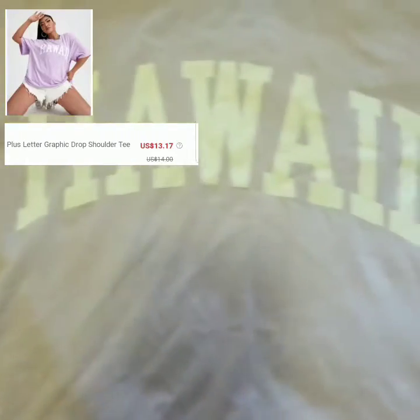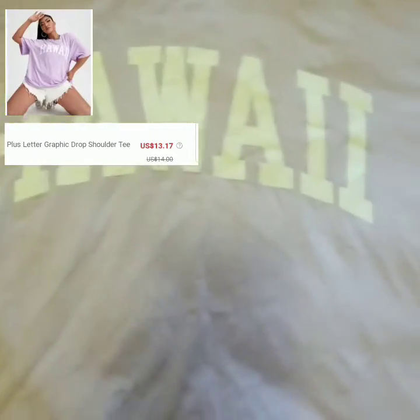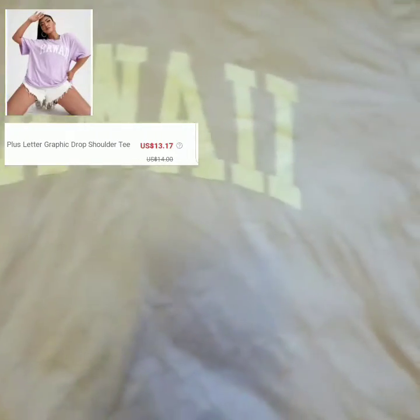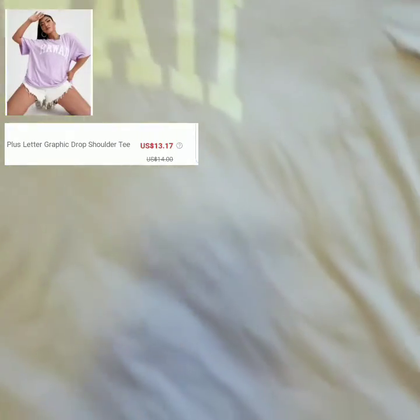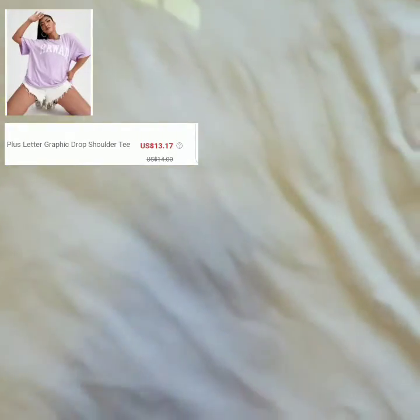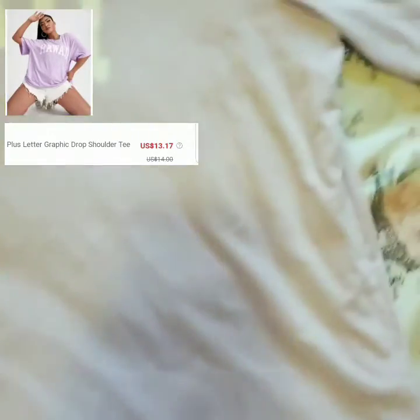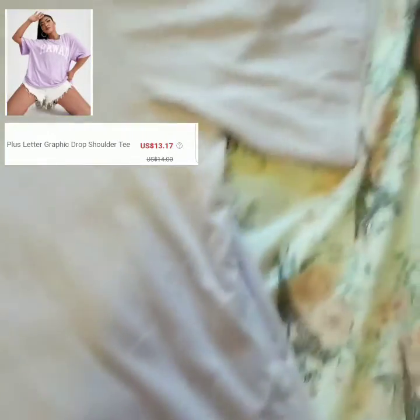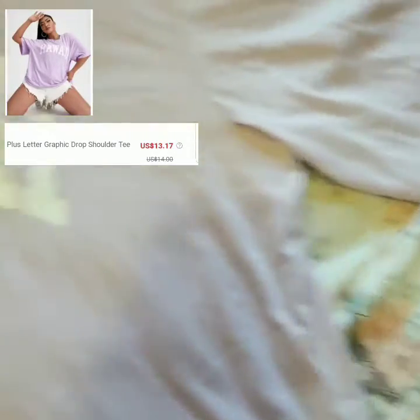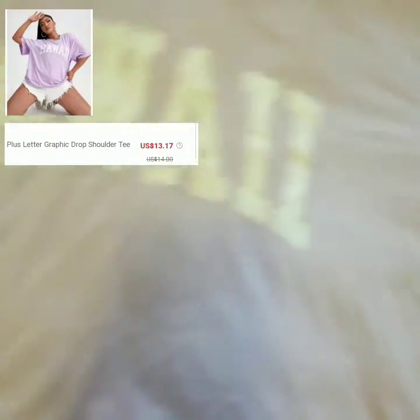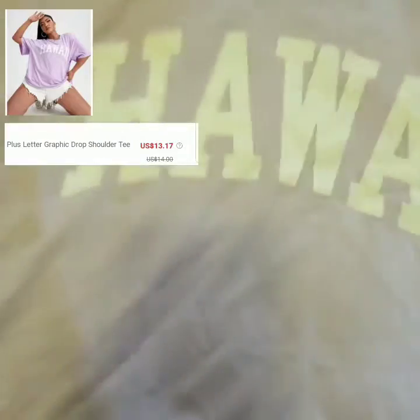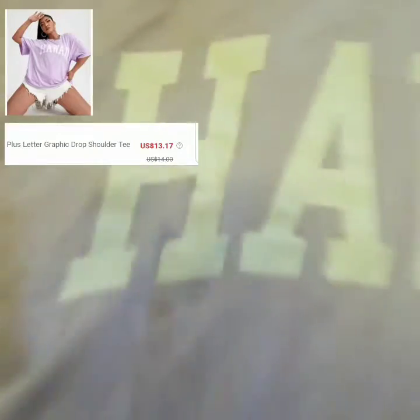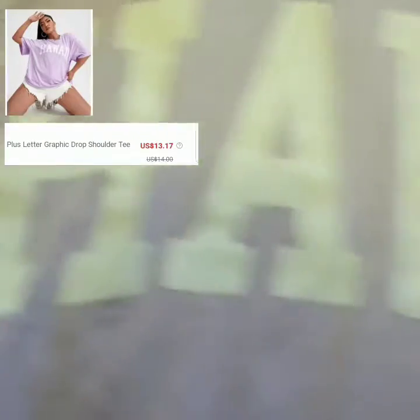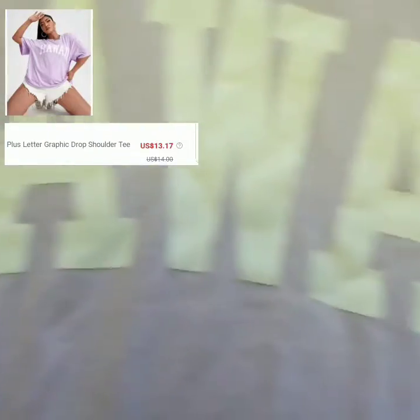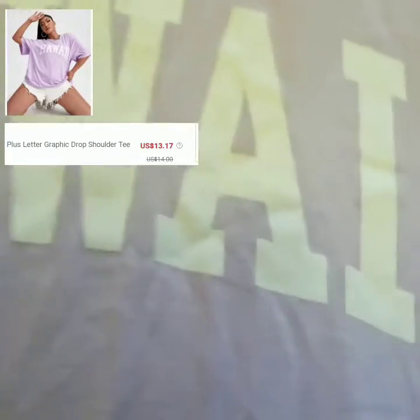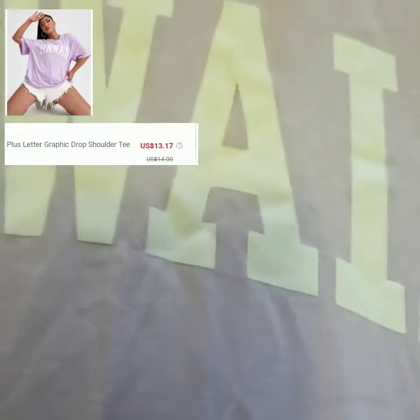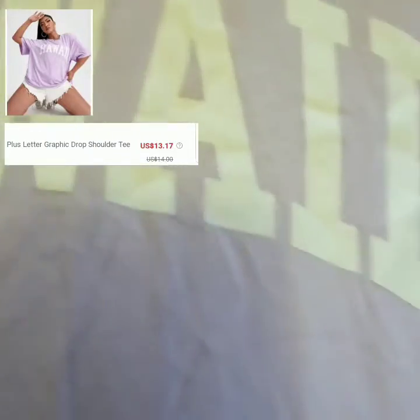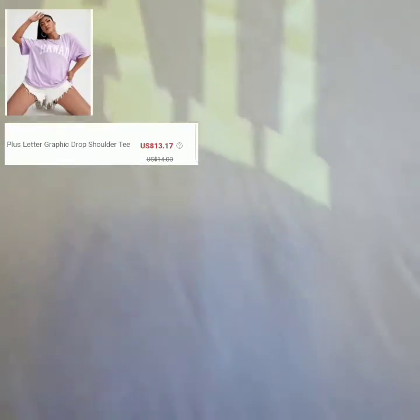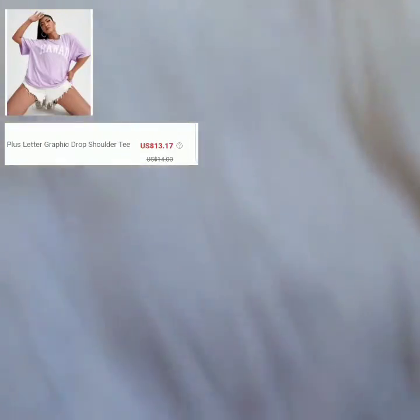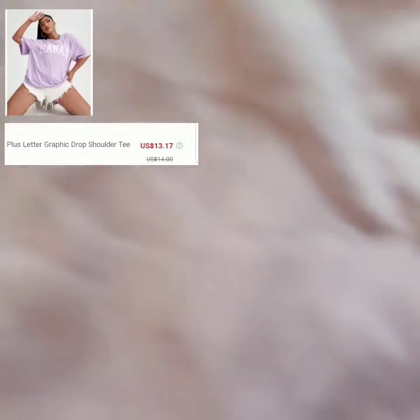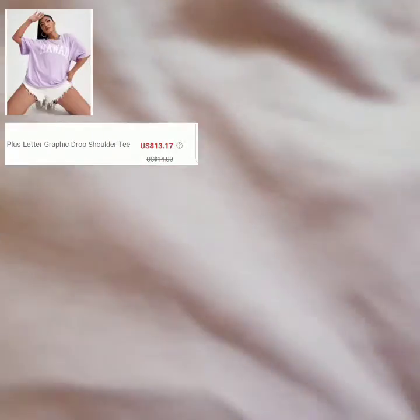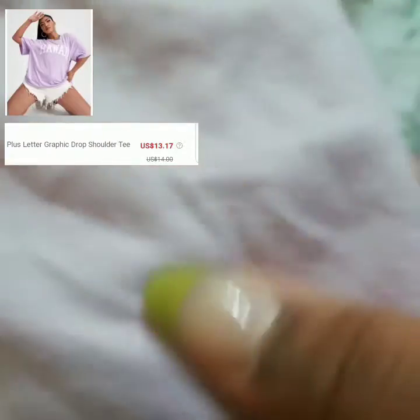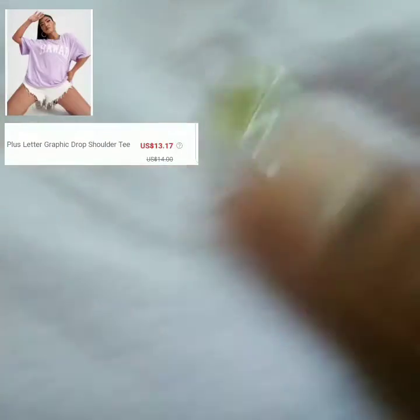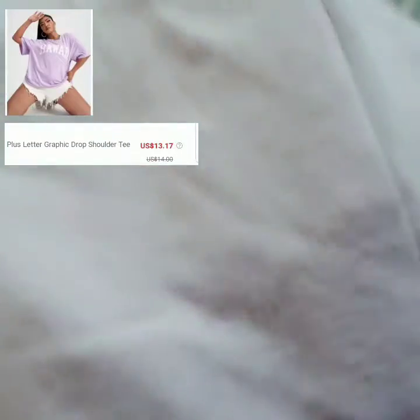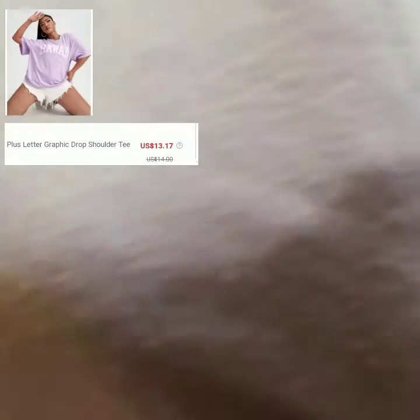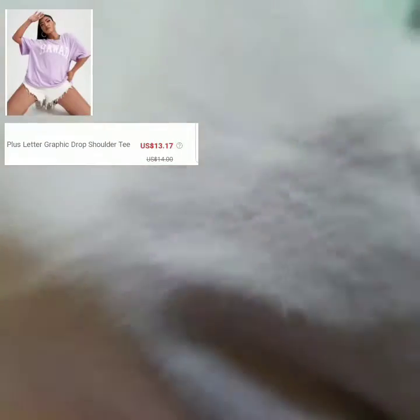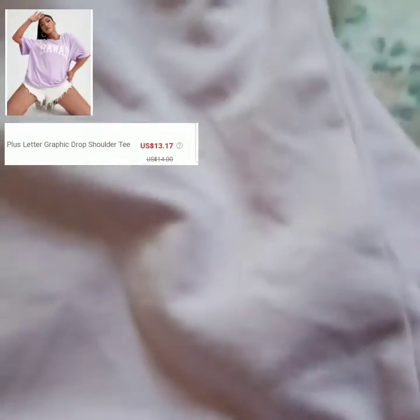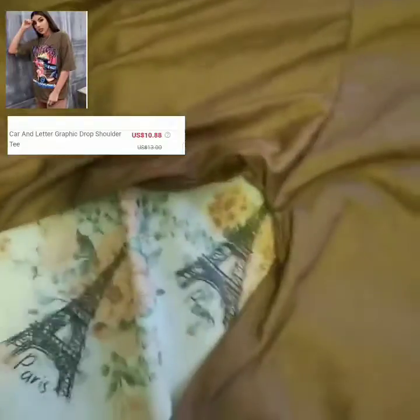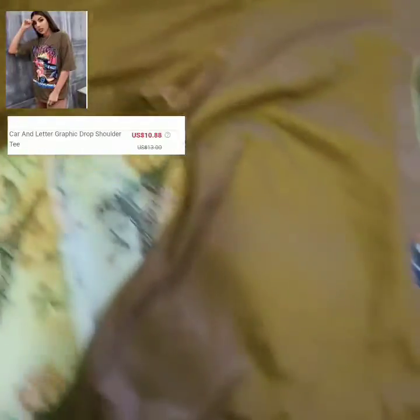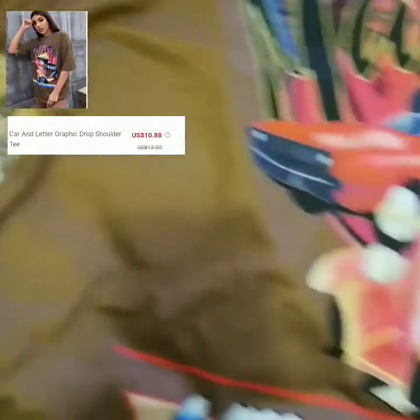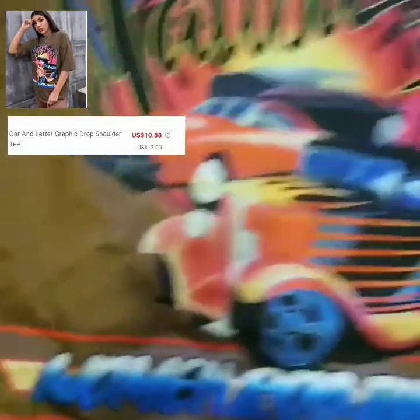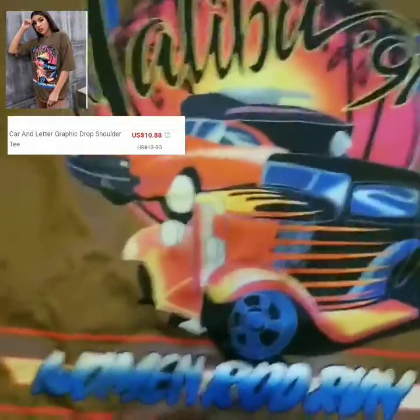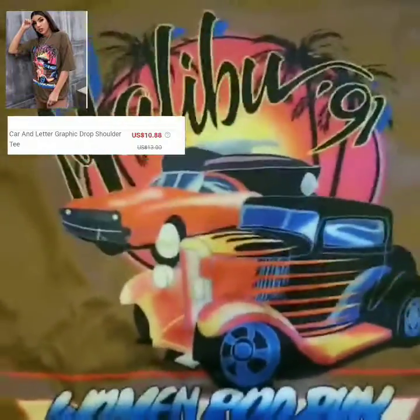Now we have some graphic tees. This one is a letter graphic drop tee that just says Hawaii on it. I did my normal size on this shirt, but I would definitely size up if you want it more oversized and baggy. The feeling of the shirt is just cotton.